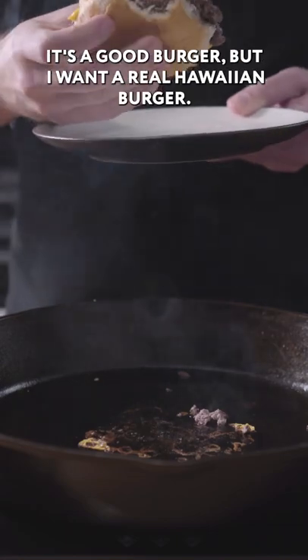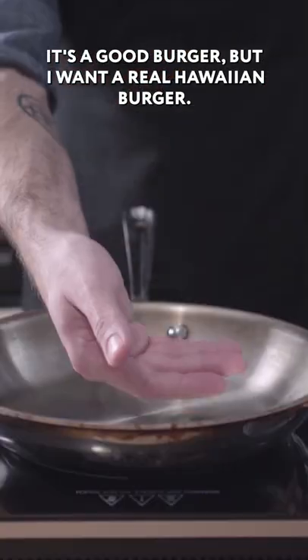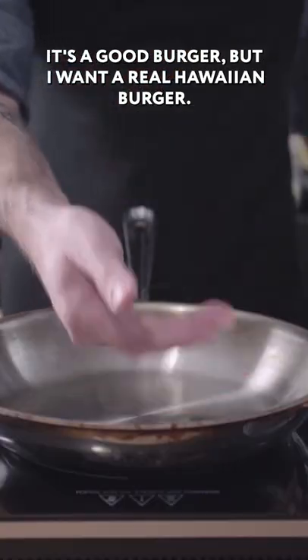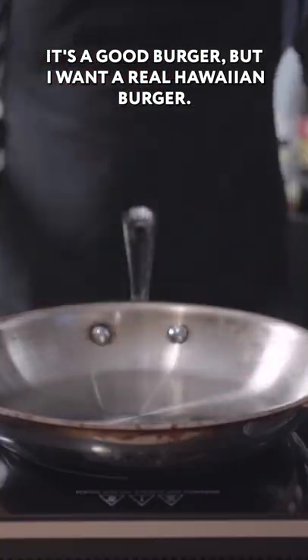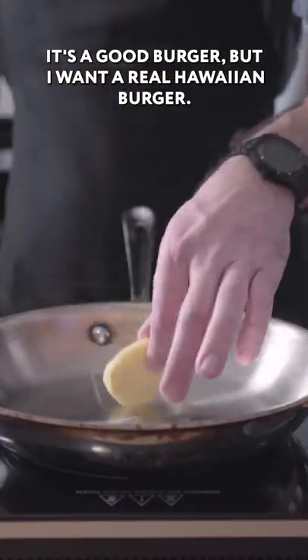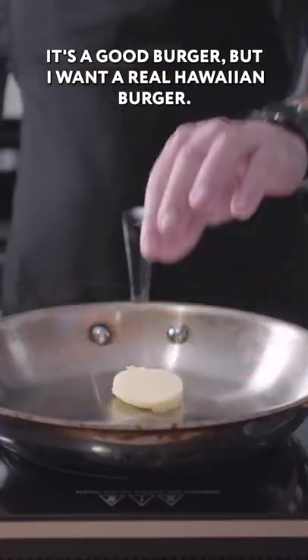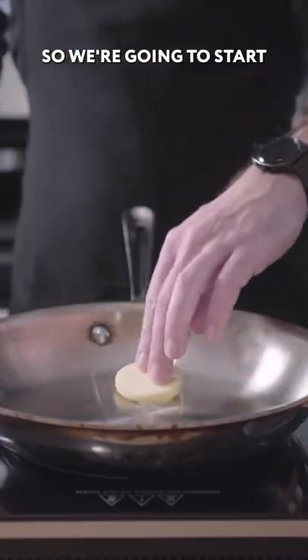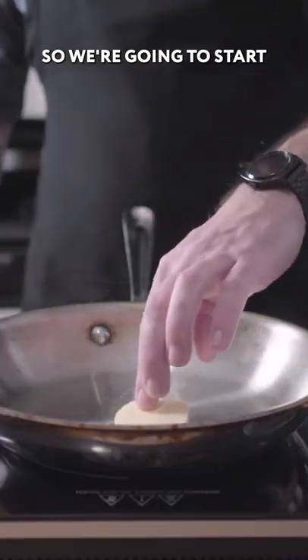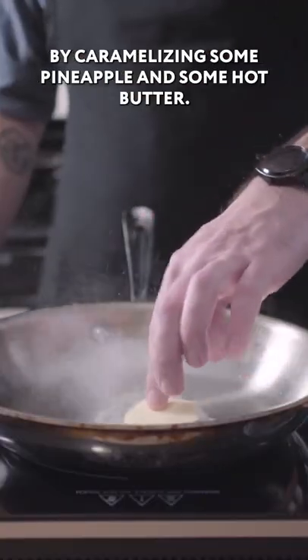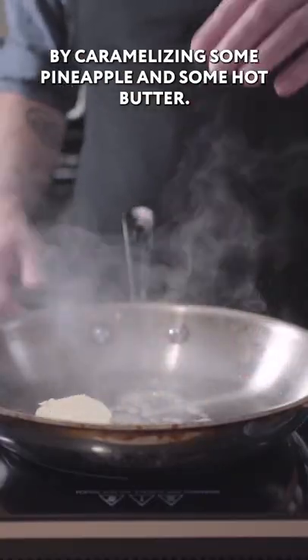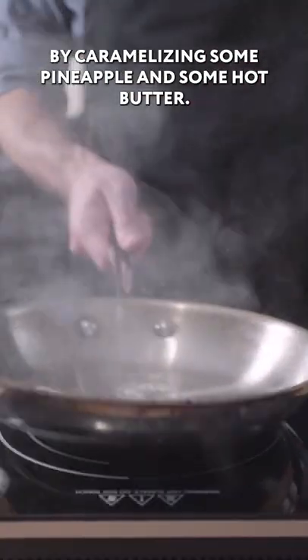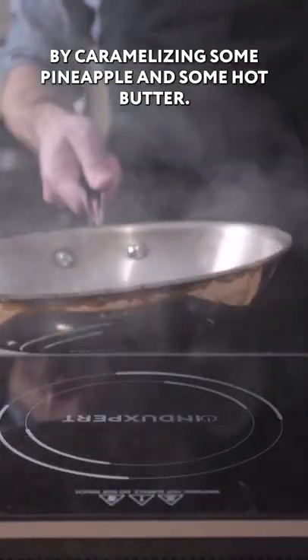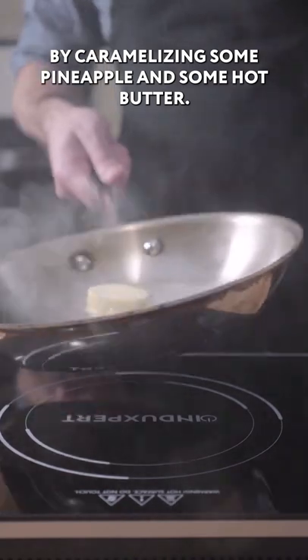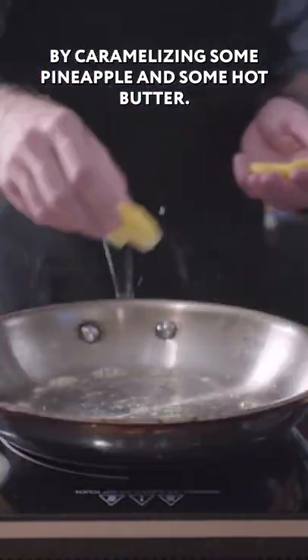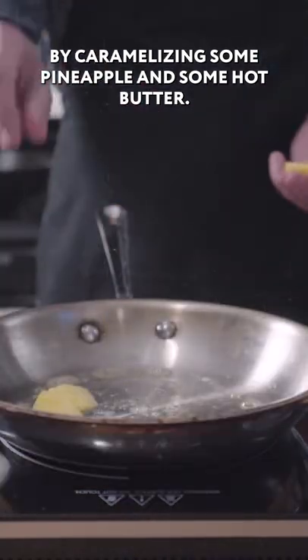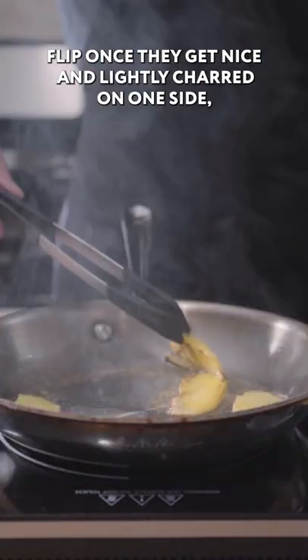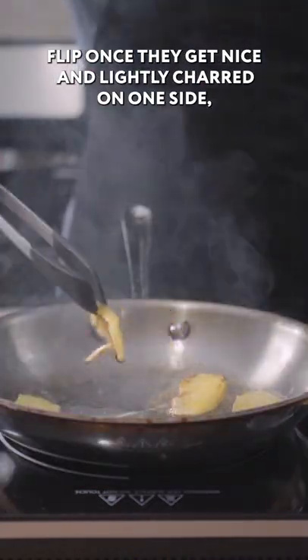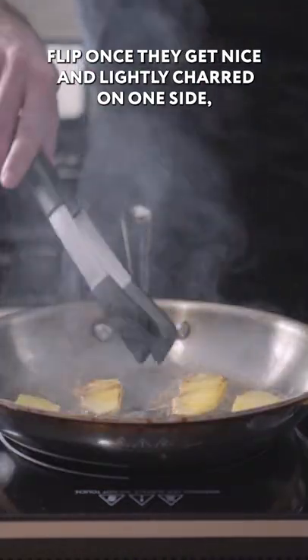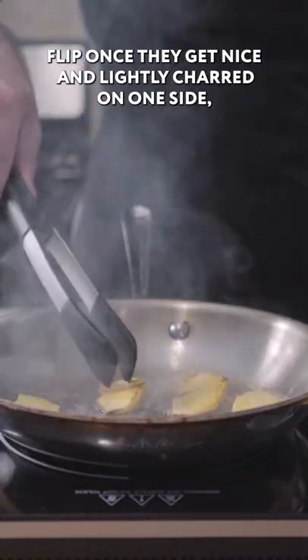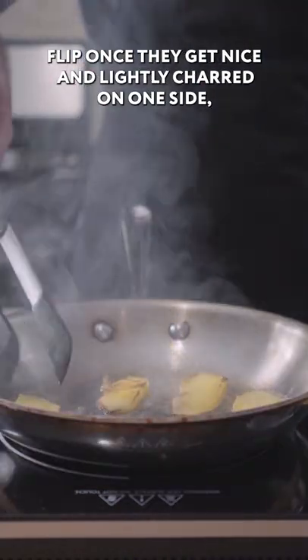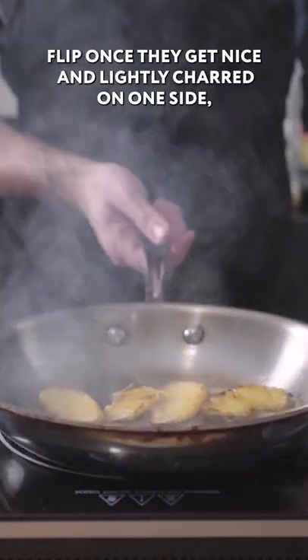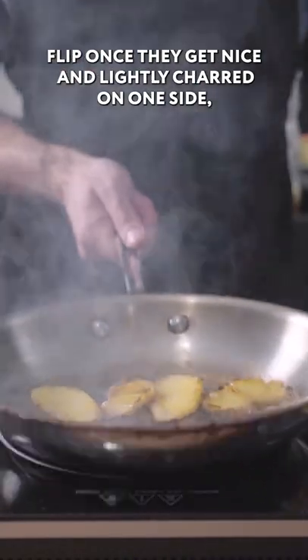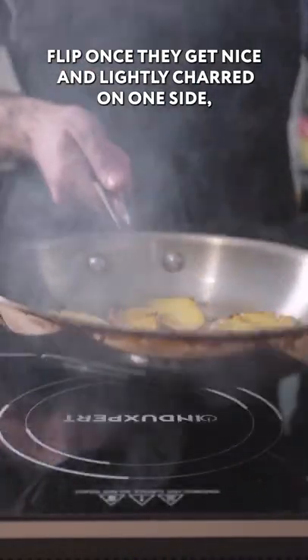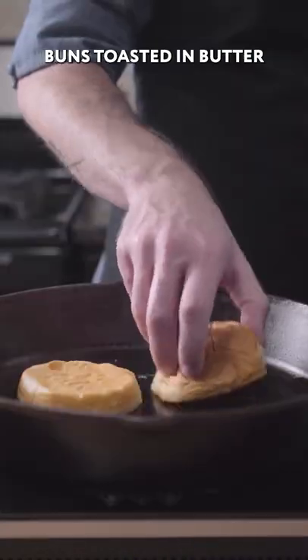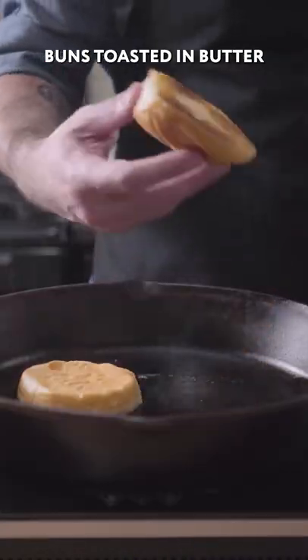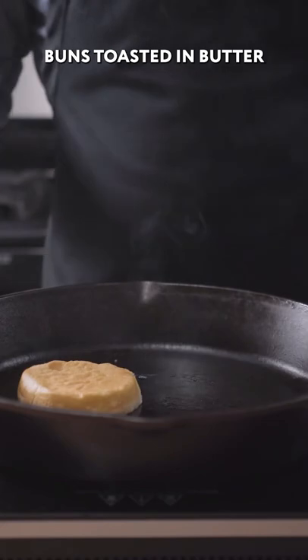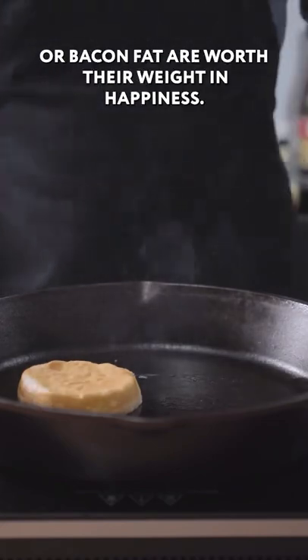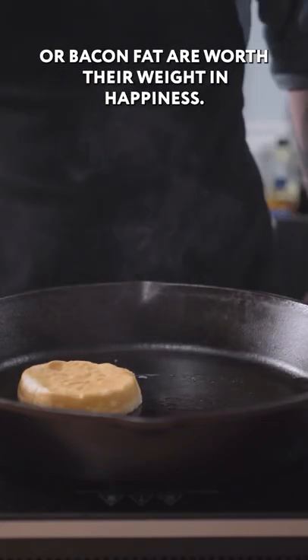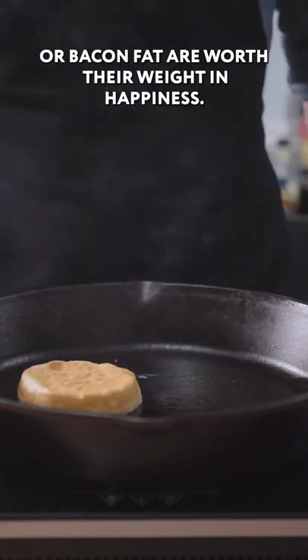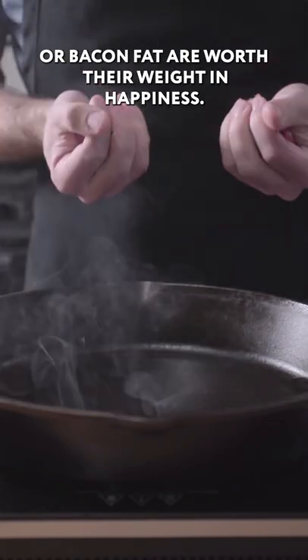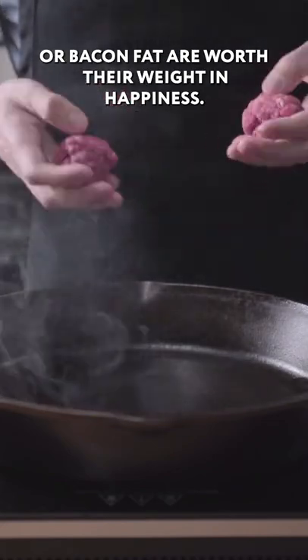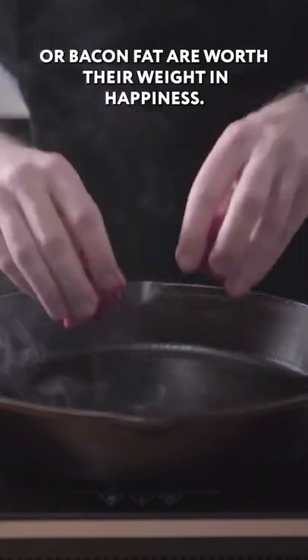It's a good burger but I want a real Hawaiian burger. So we're gonna start by caramelizing some pineapple in hot butter. Flip once they get nice and lightly charred on one side. Buns toasted in butter or bacon fat are worth their weight in happiness.